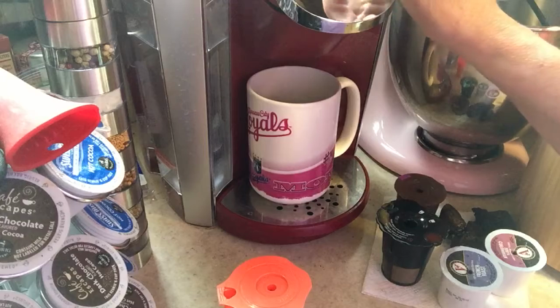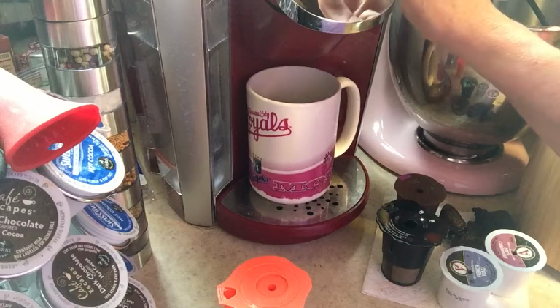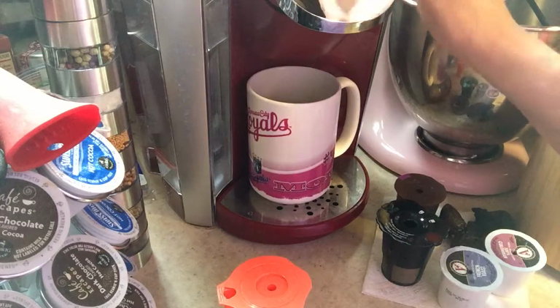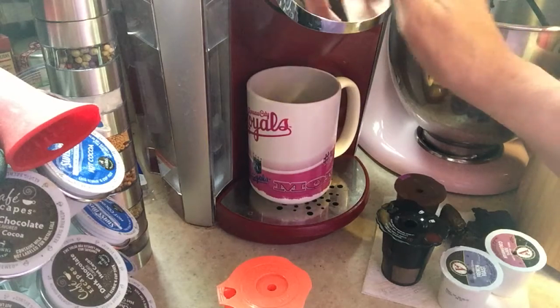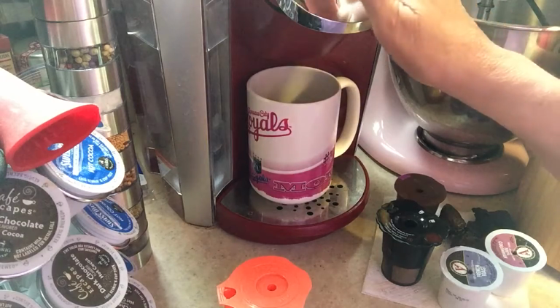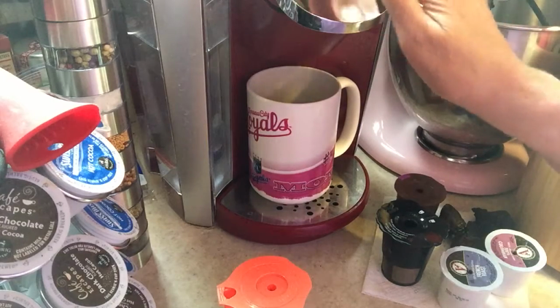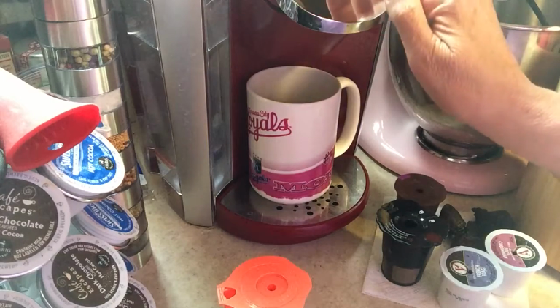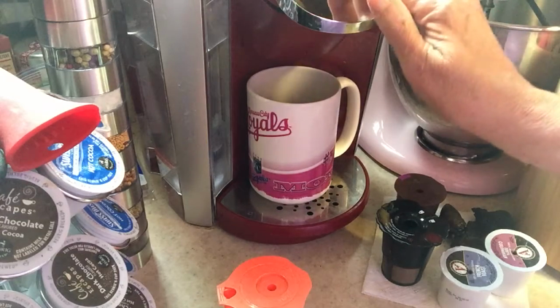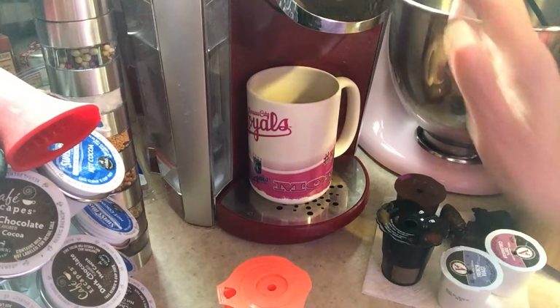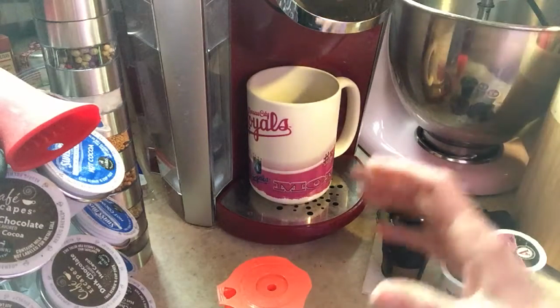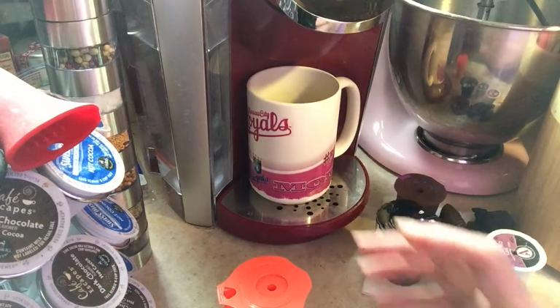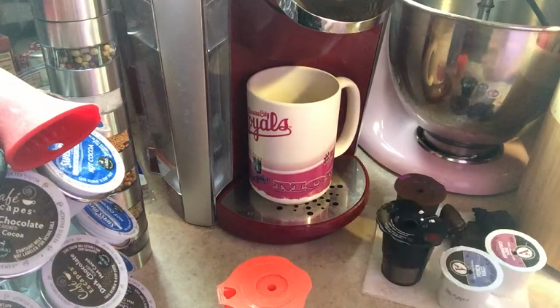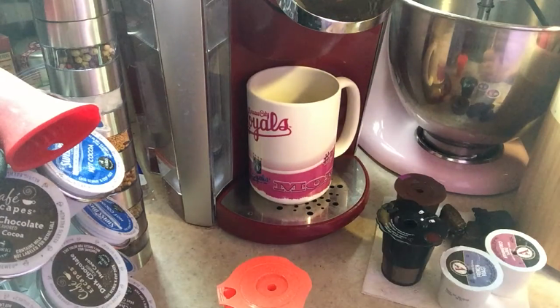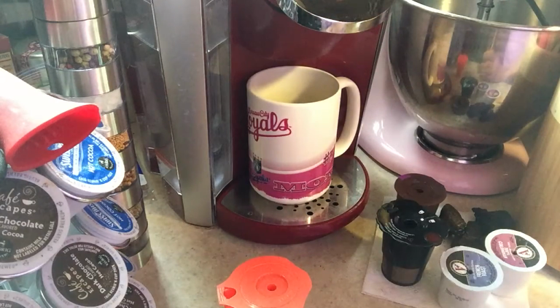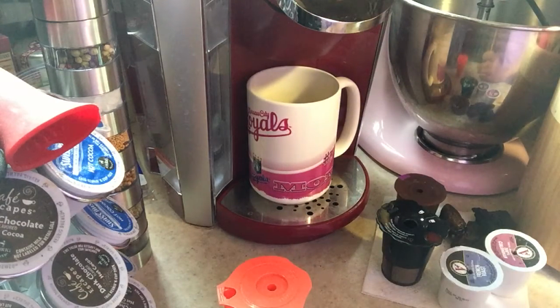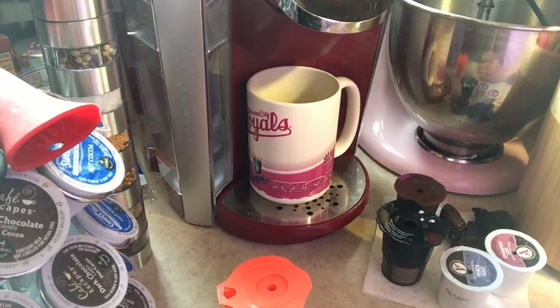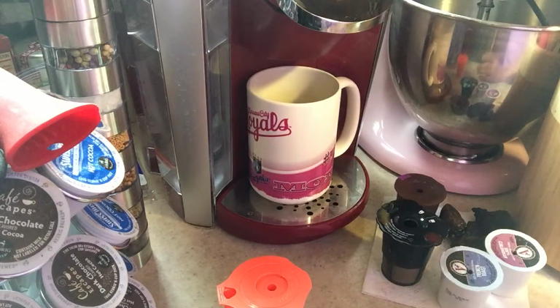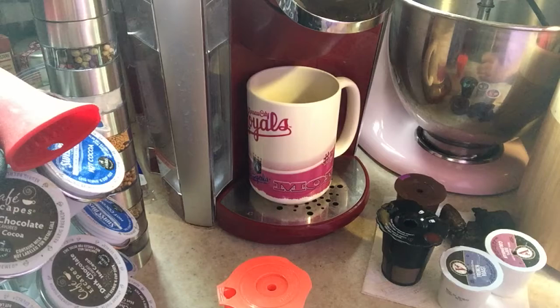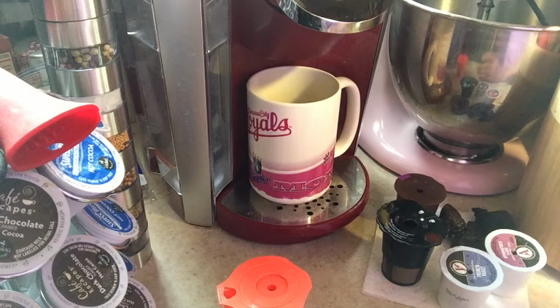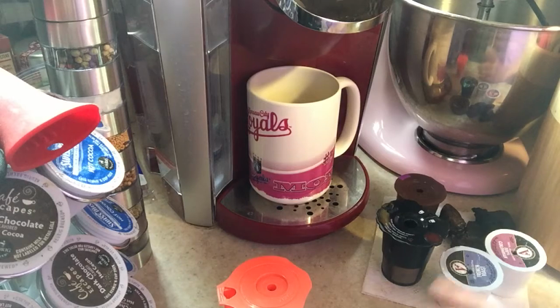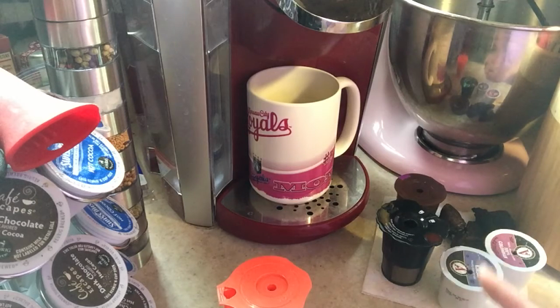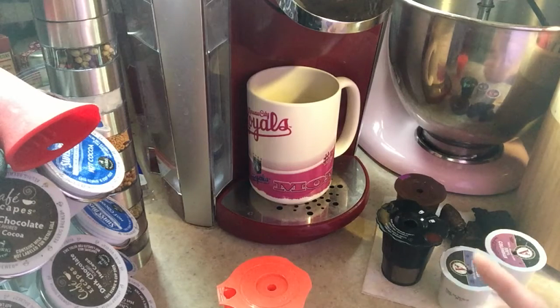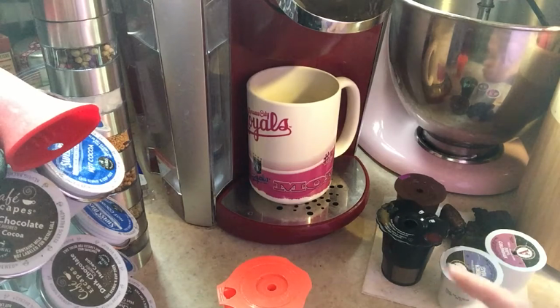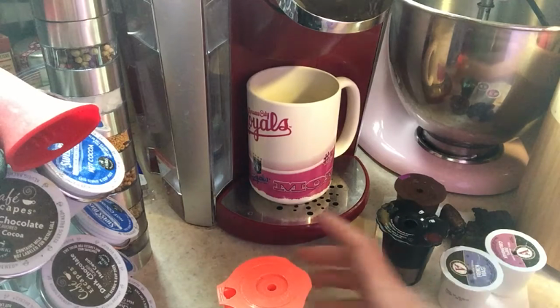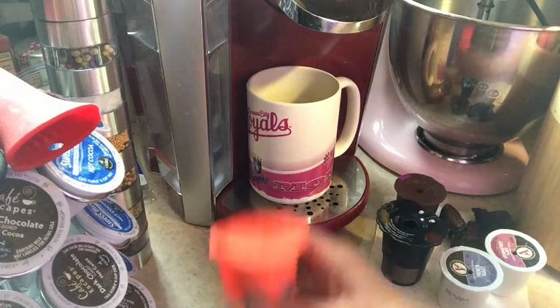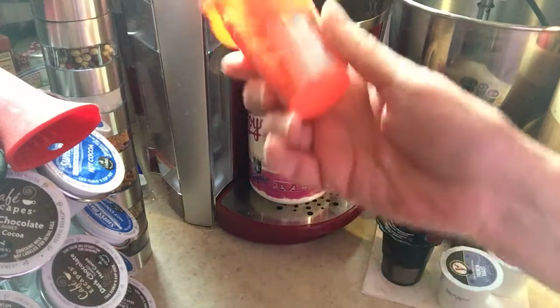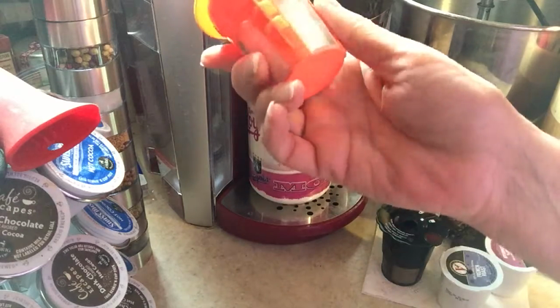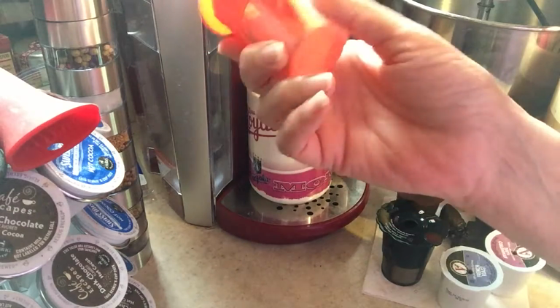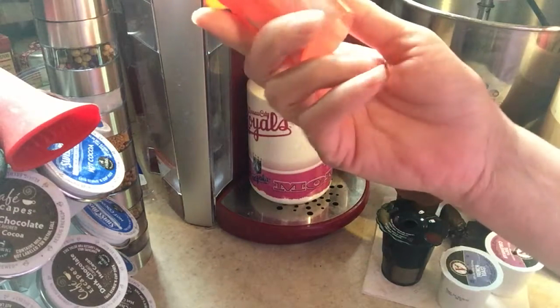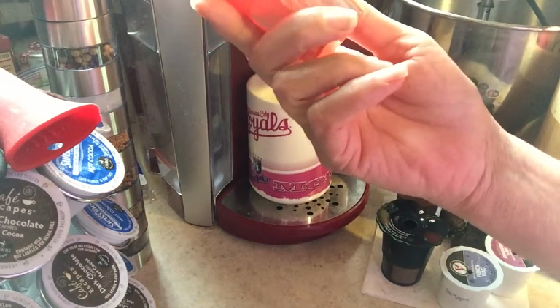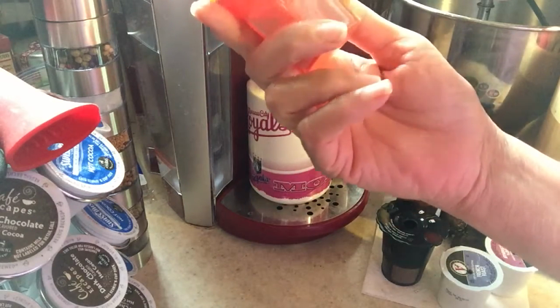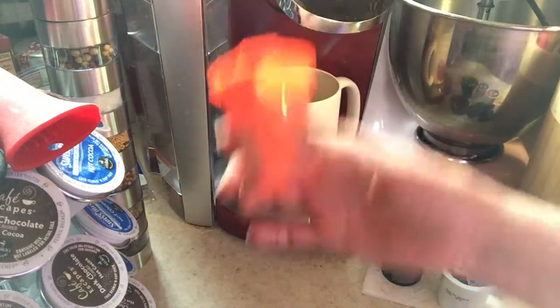I'm going to brew 12 ounces. I put about one and a half tablespoons inside the smaller one. This one holds enough for the carafe.